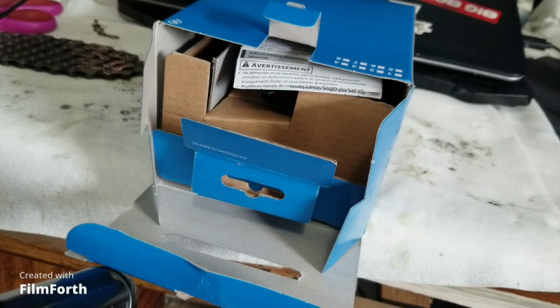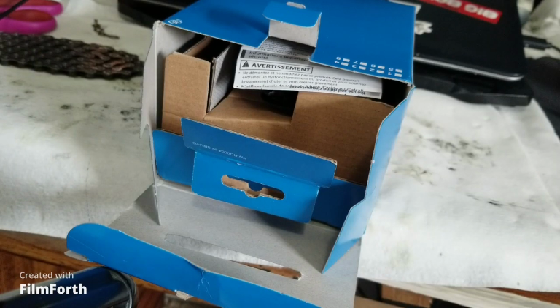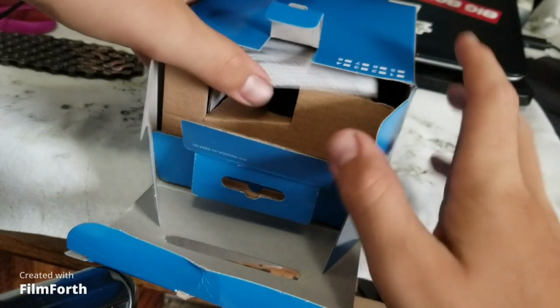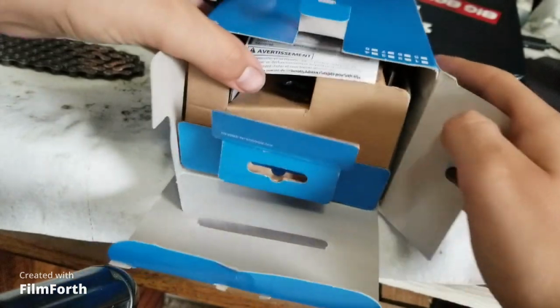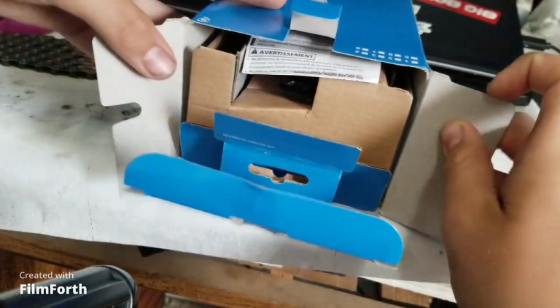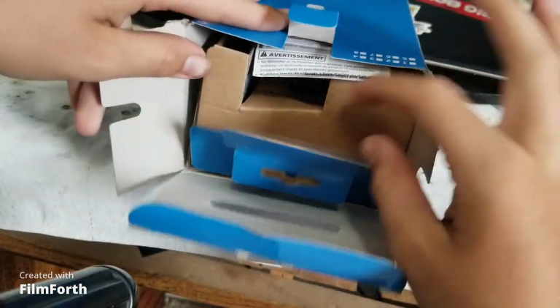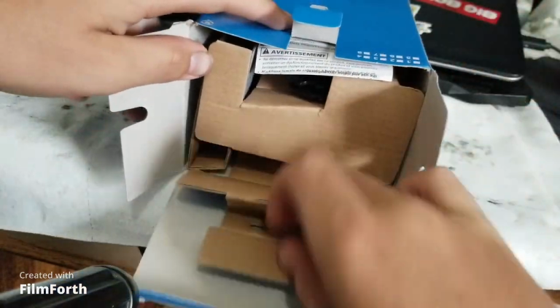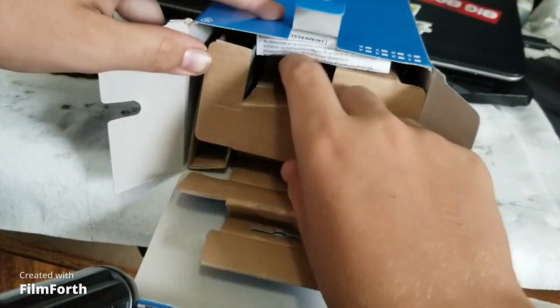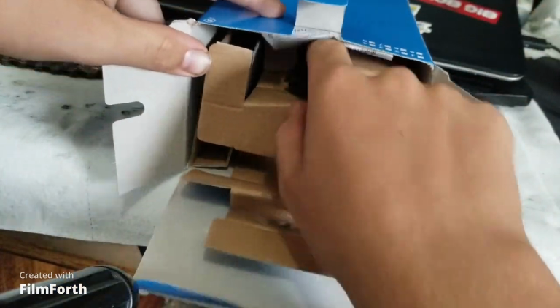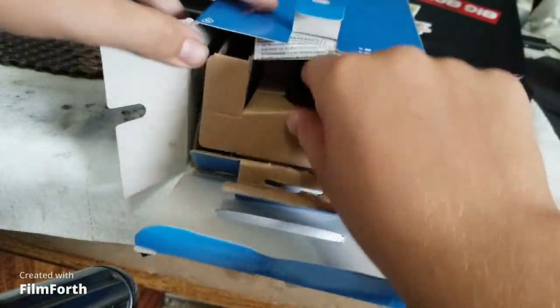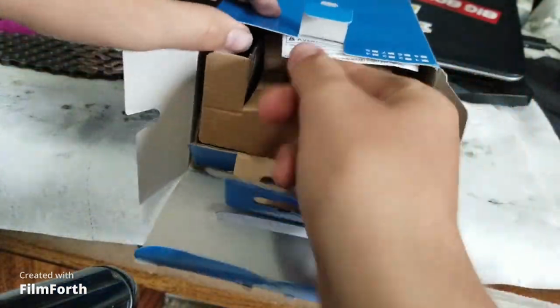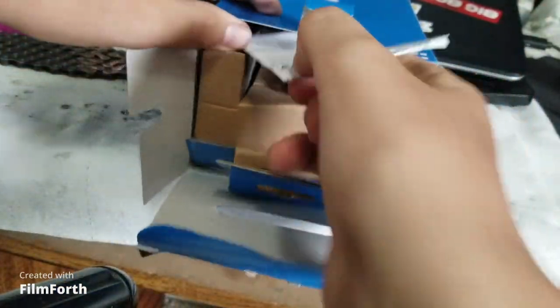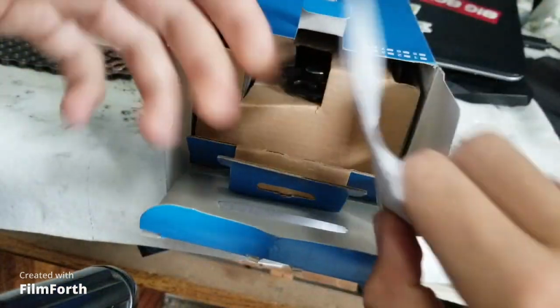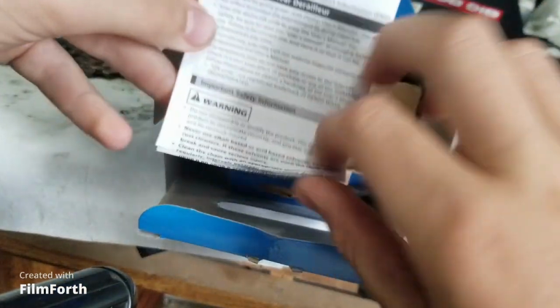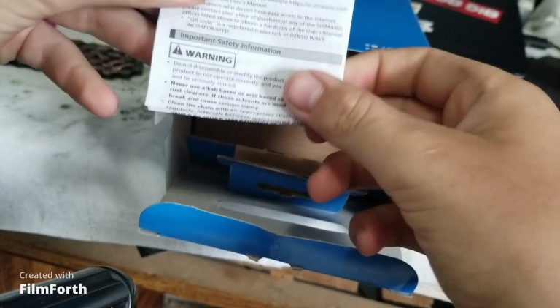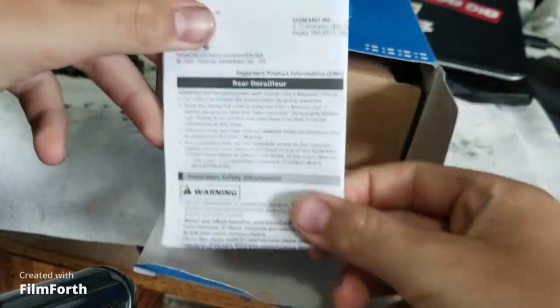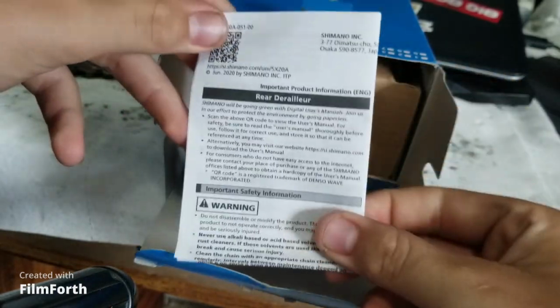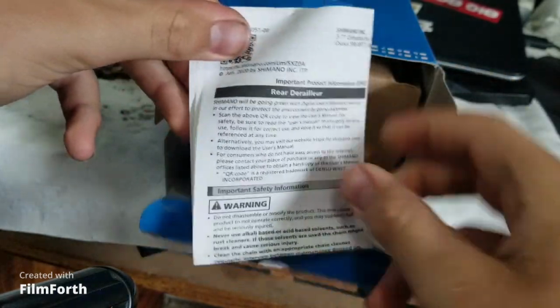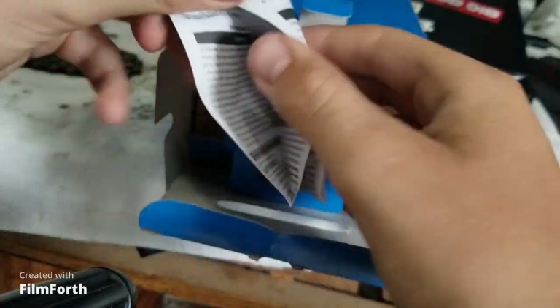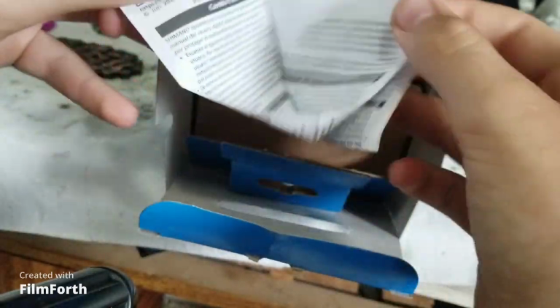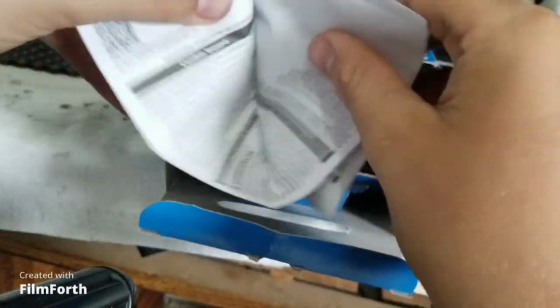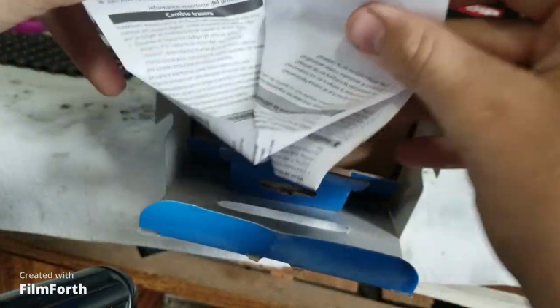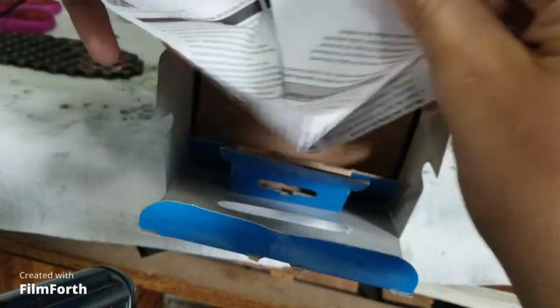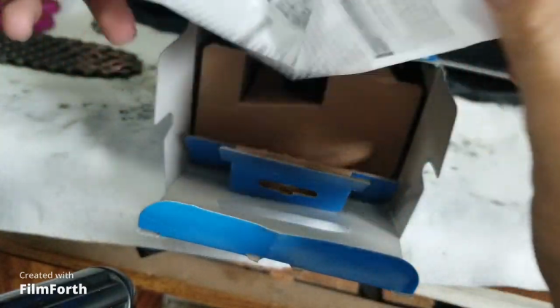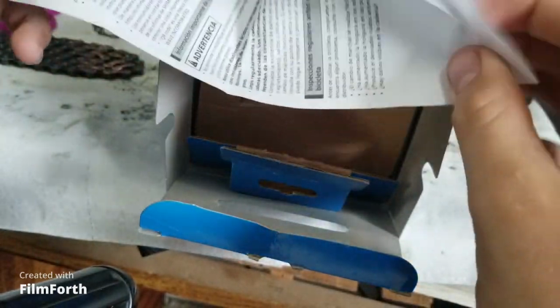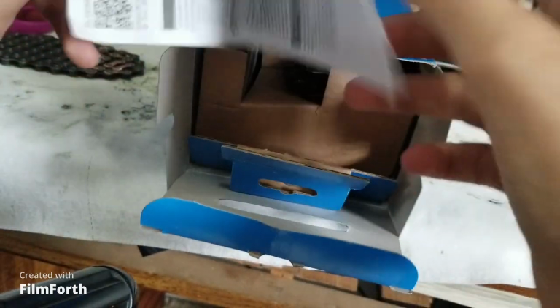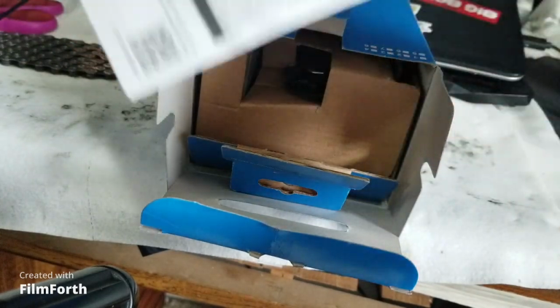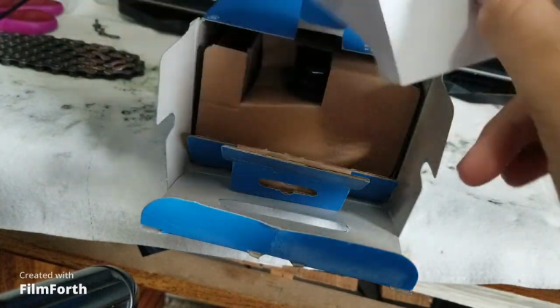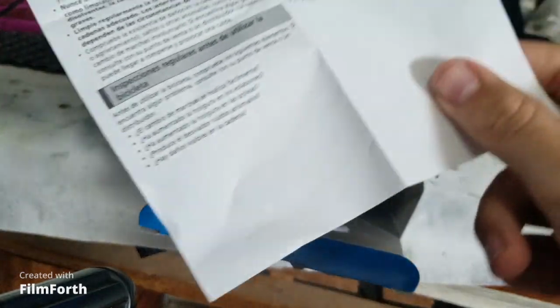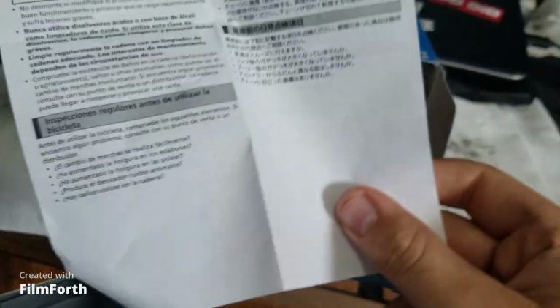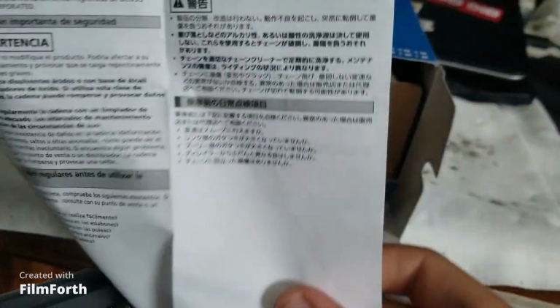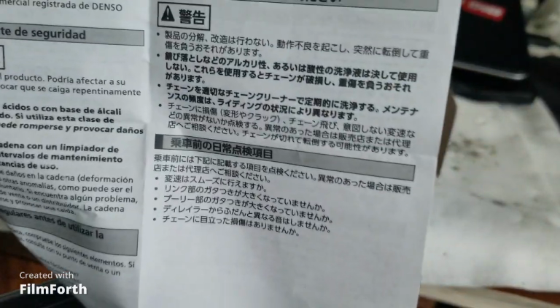My phone just fell, so I have to reset up. Got to open it. We have the instruction manual — big old paper. It is probably in Japanese. Yep, Japanese.